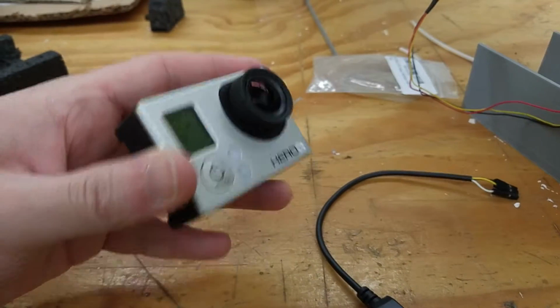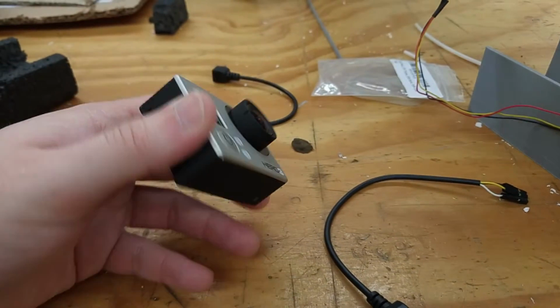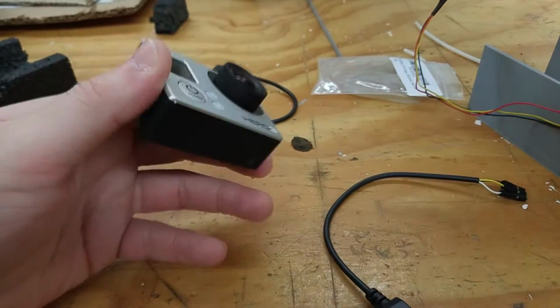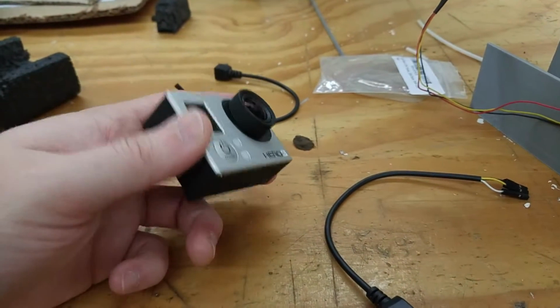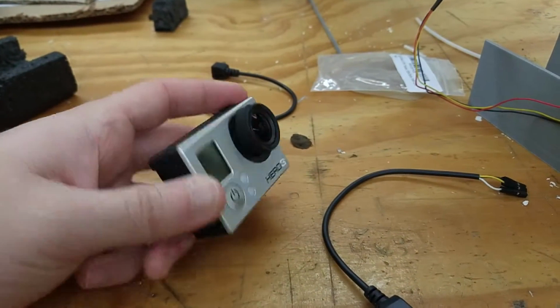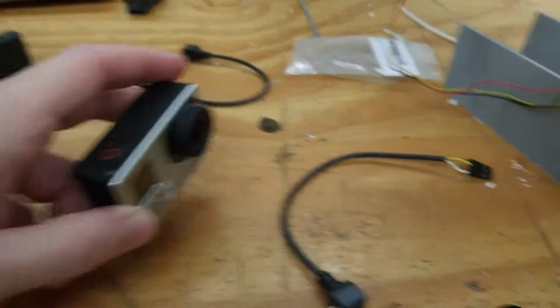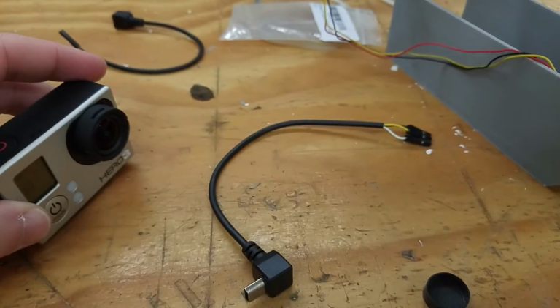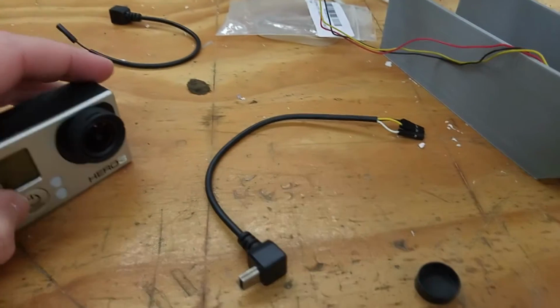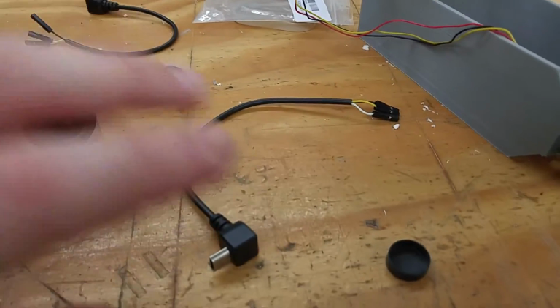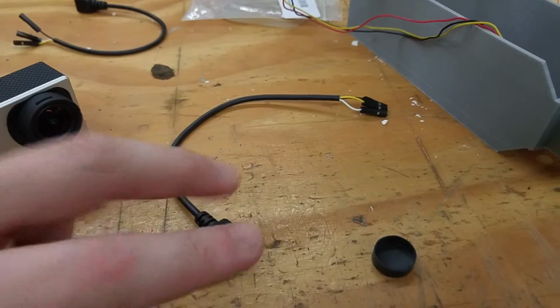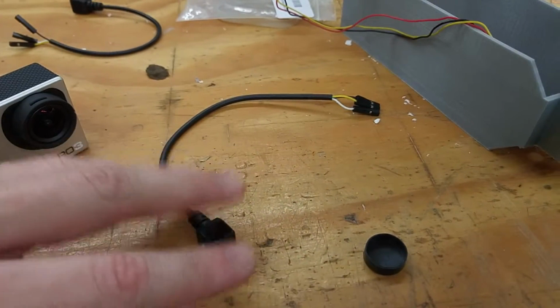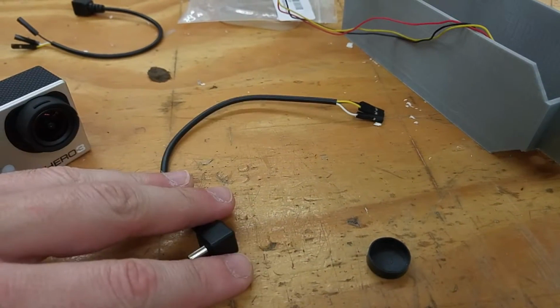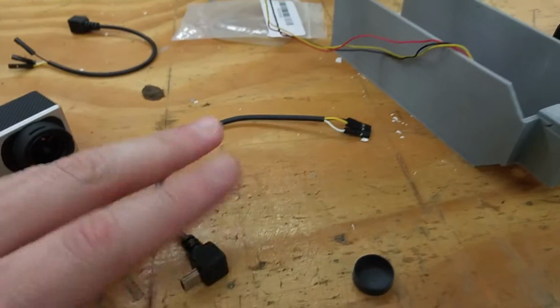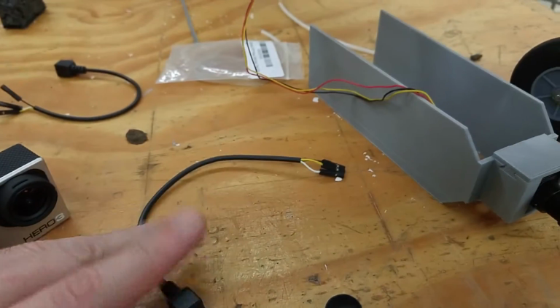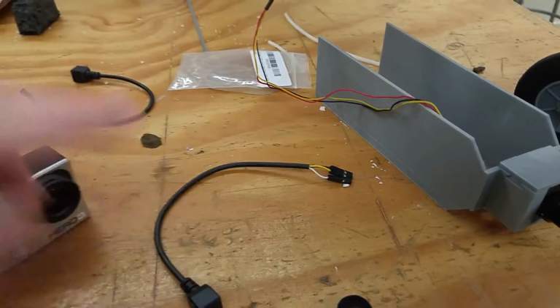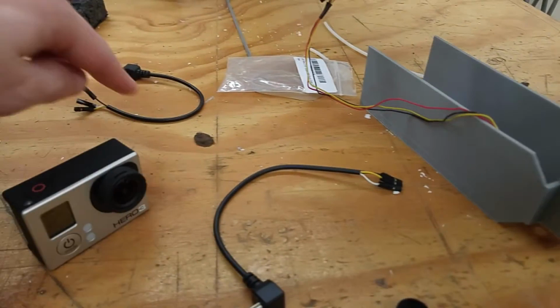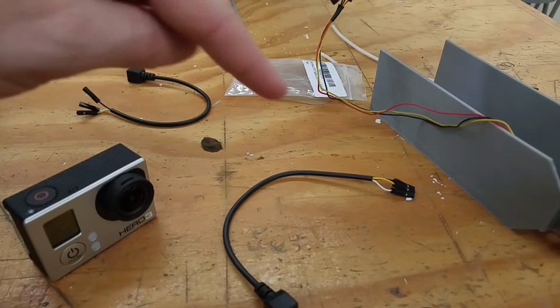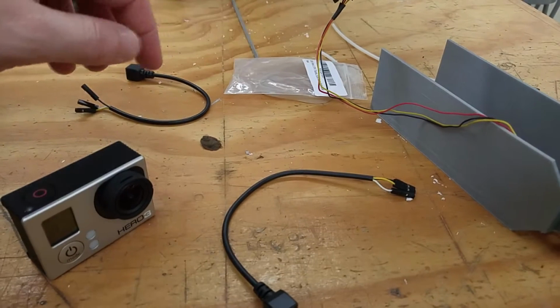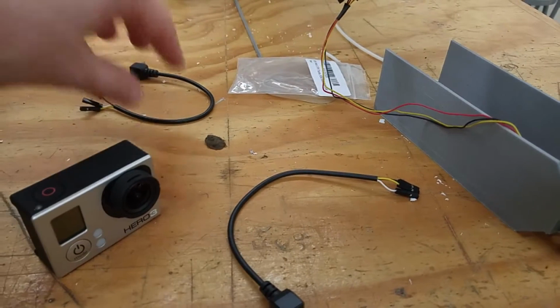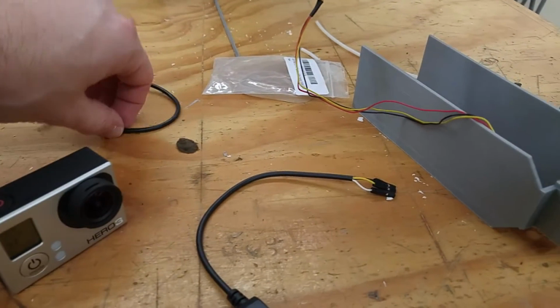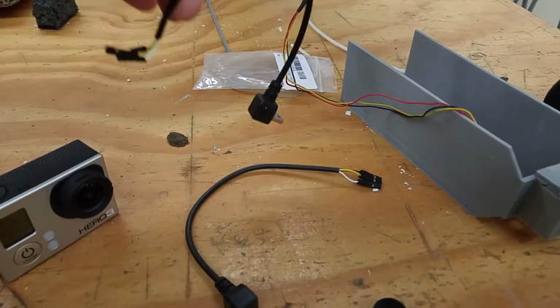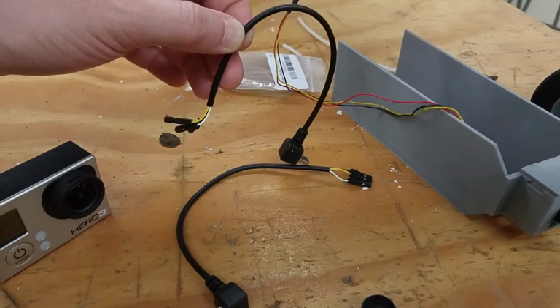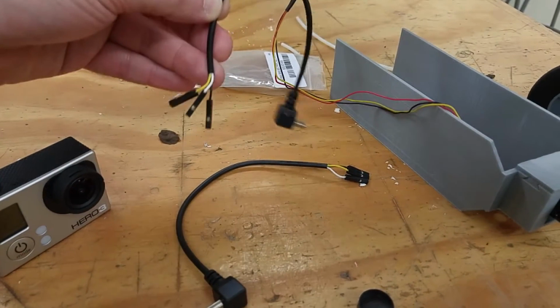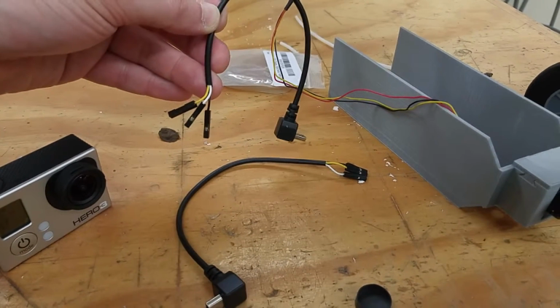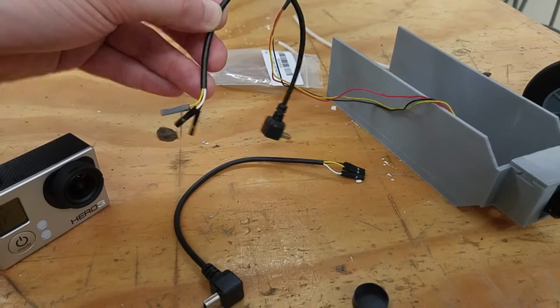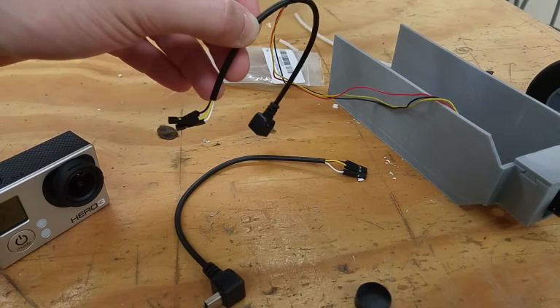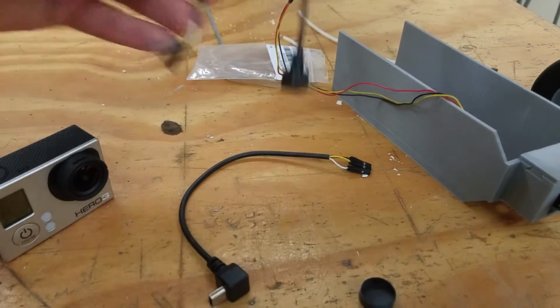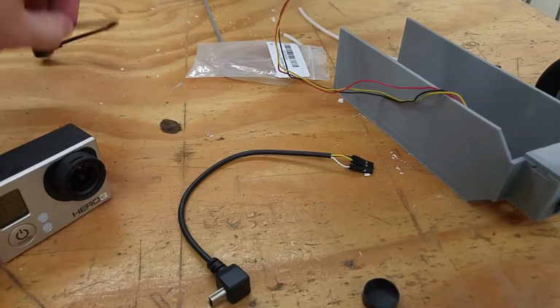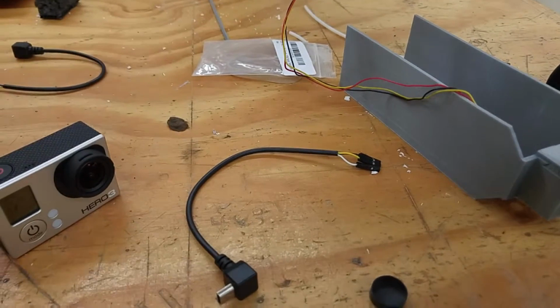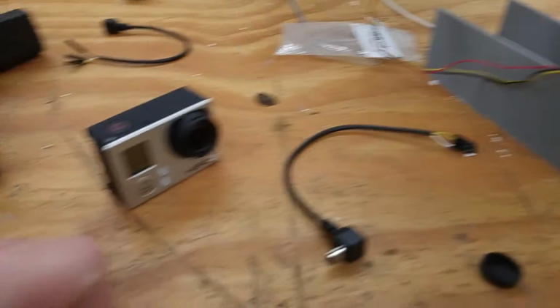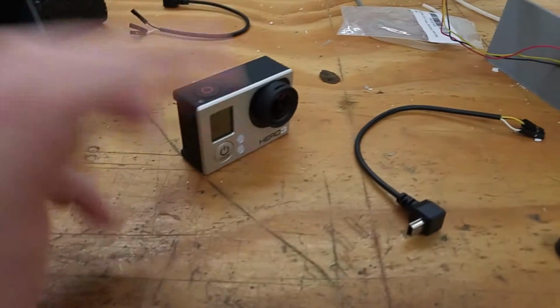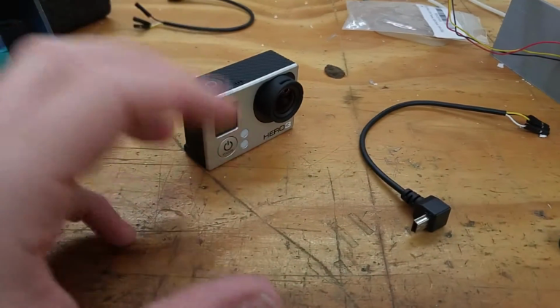I've used this before, this thing's pretty good, but something is going on with this connector and I'm not 100% sure why. I've even got two of them — two different connectors with the same configuration — and neither of them are working and I don't fully understand why.